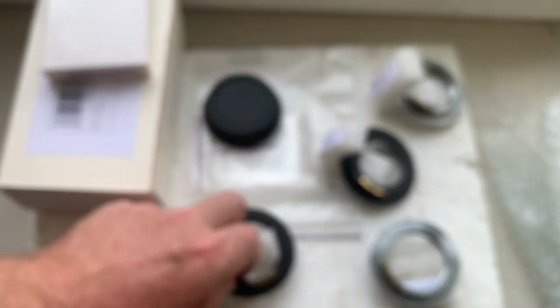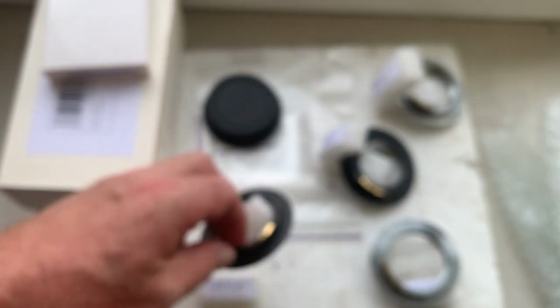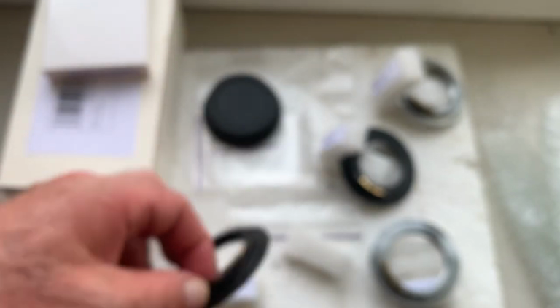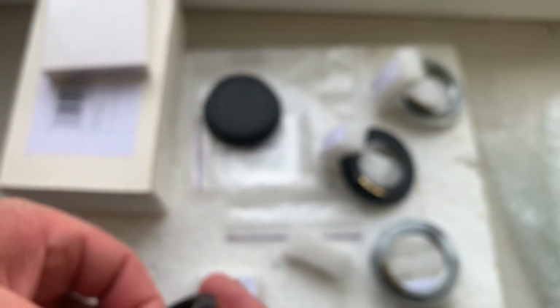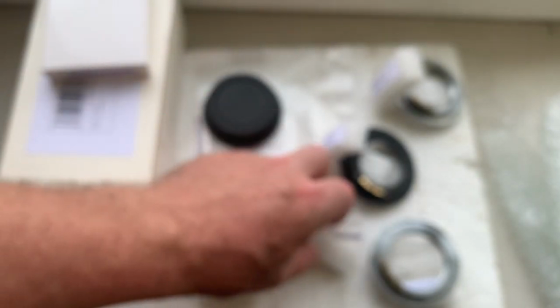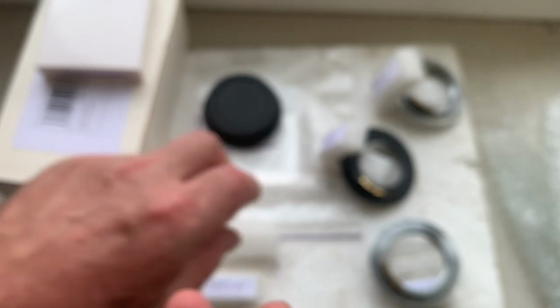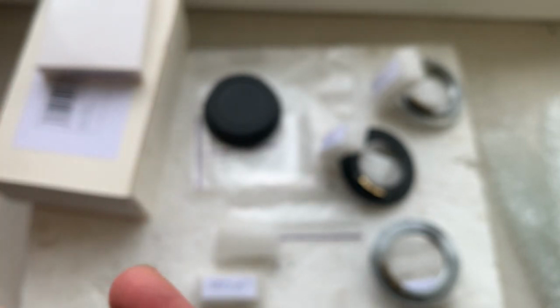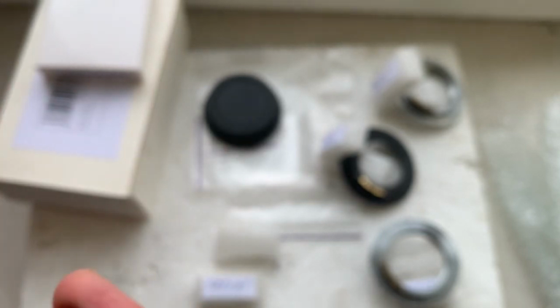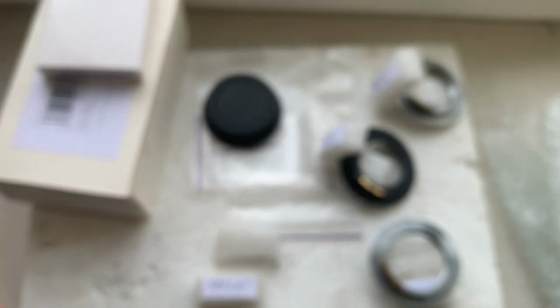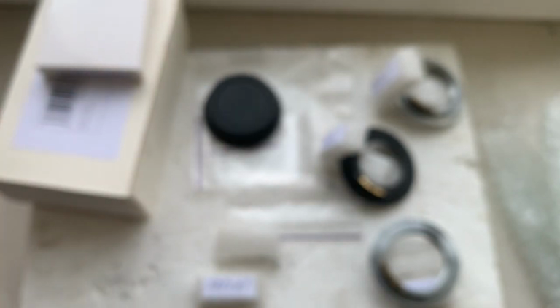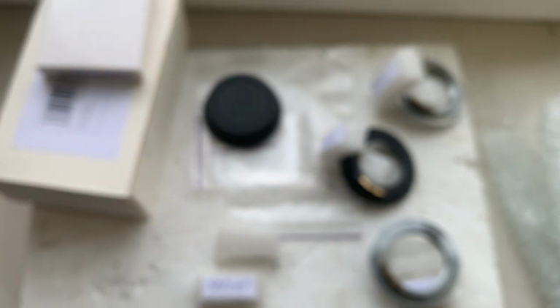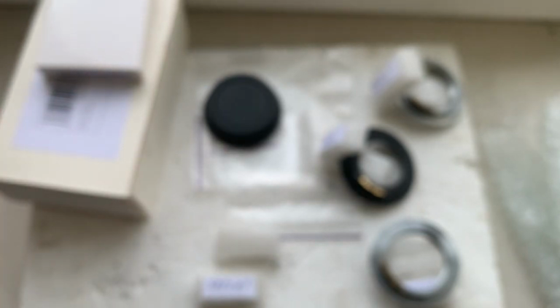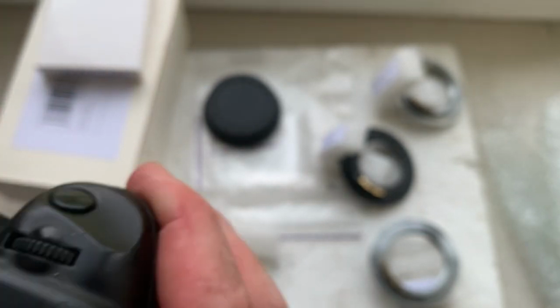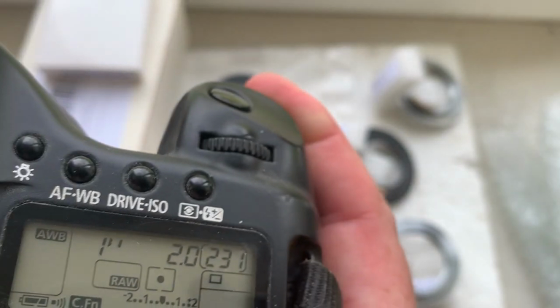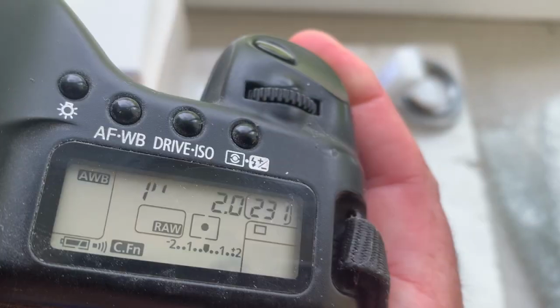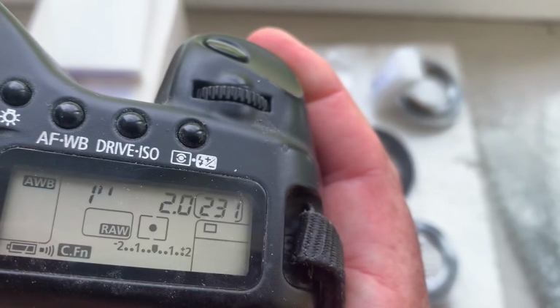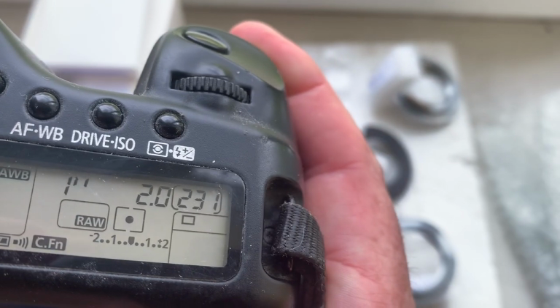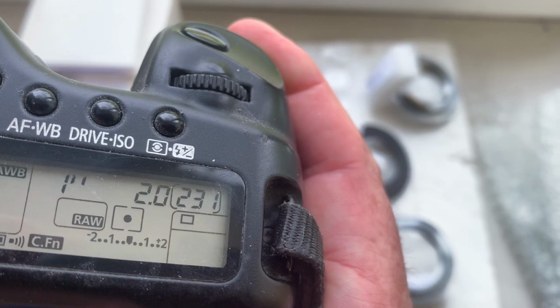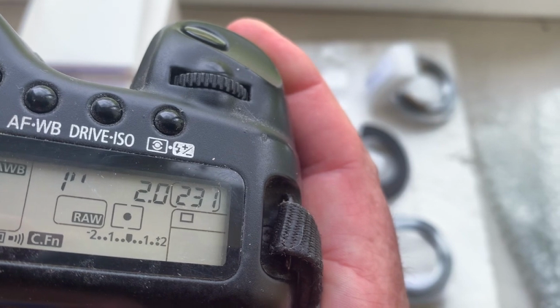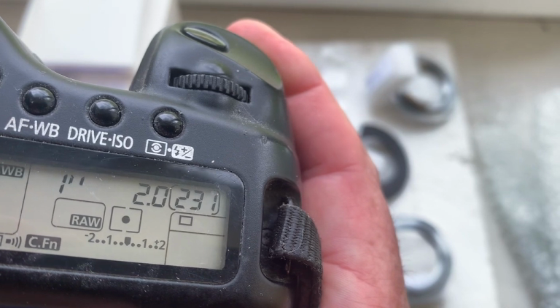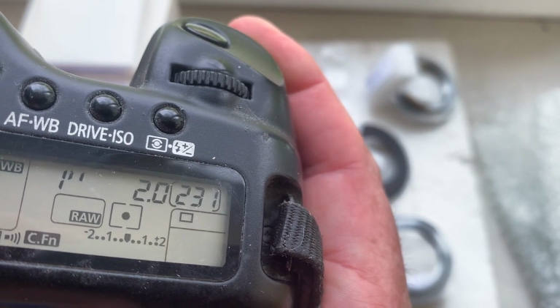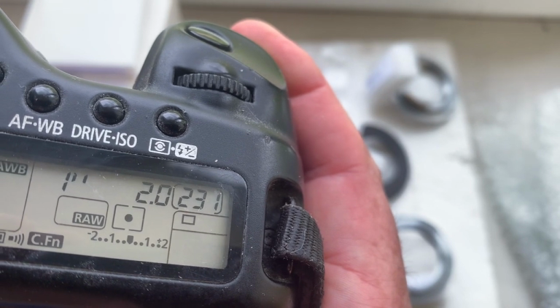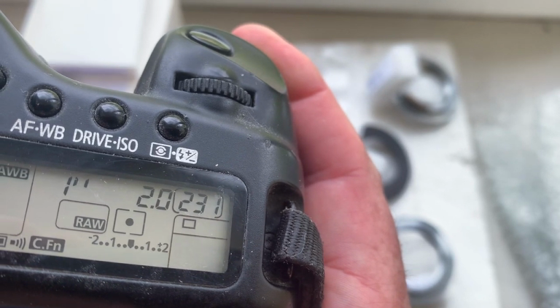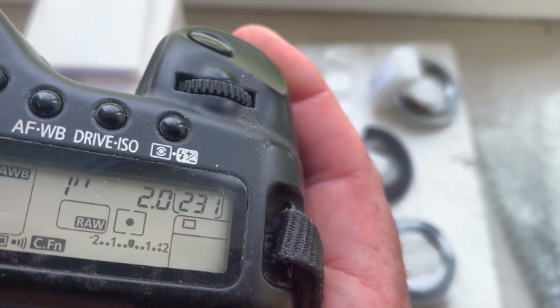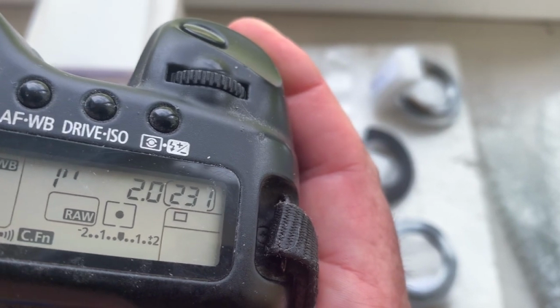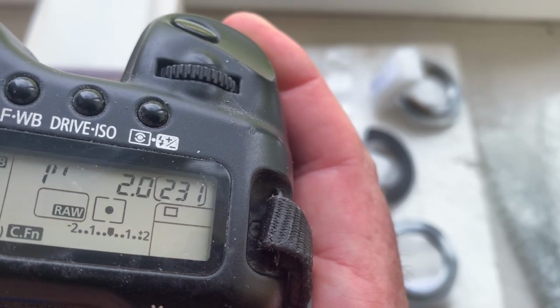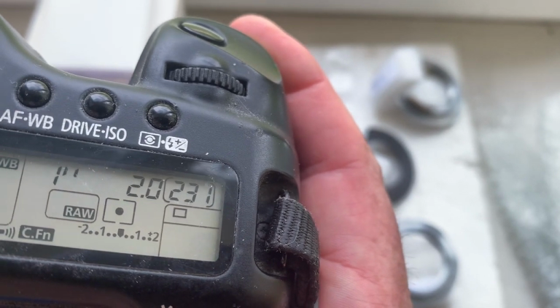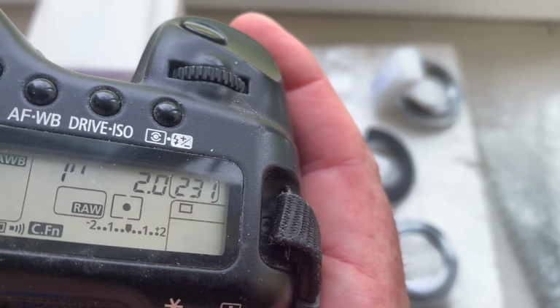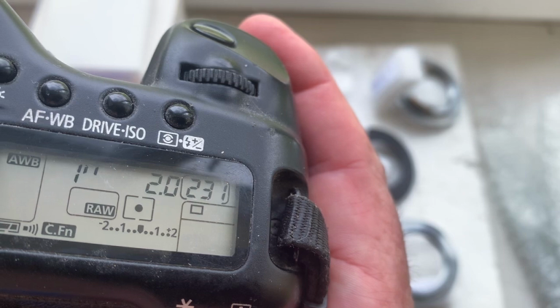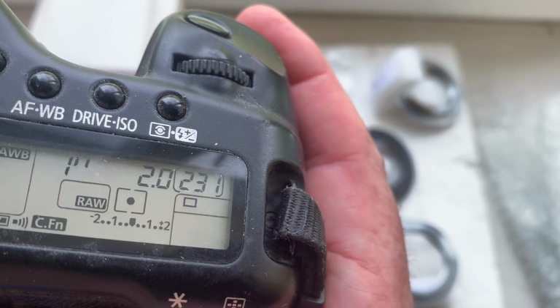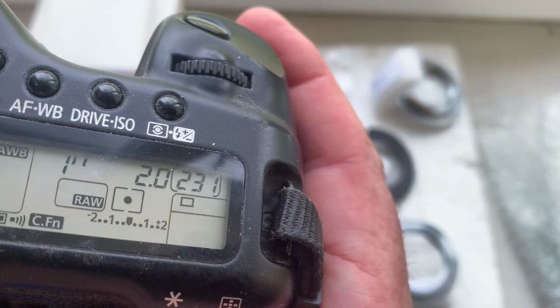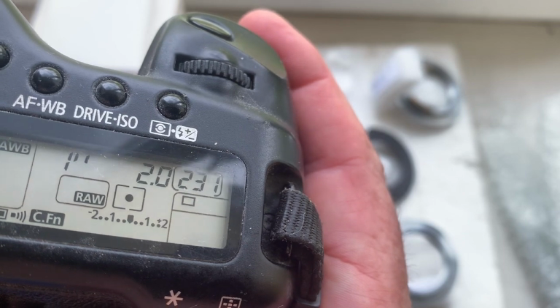Chip number one. This chip is pre-programmed: focal length is 50mm, aperture 2.0, delay time to enter programmer mode is 1 second, focus trap mode is off.